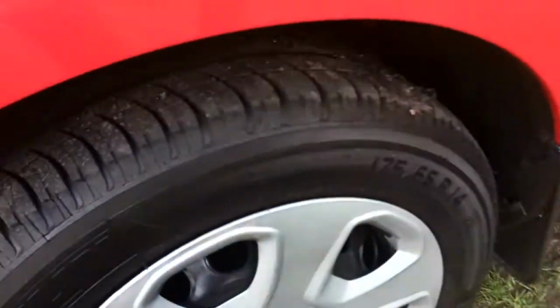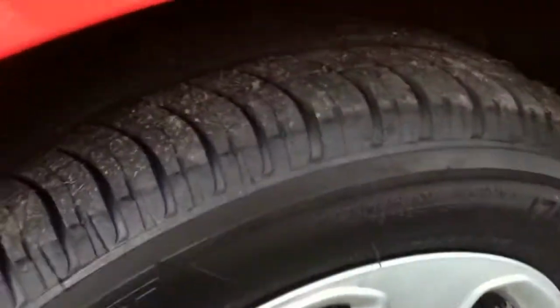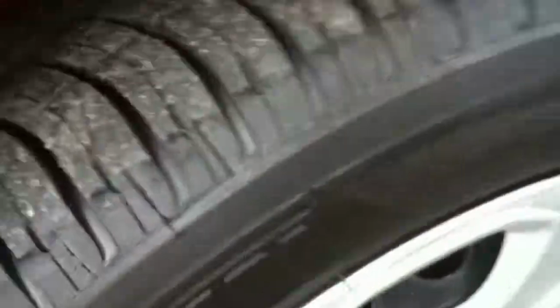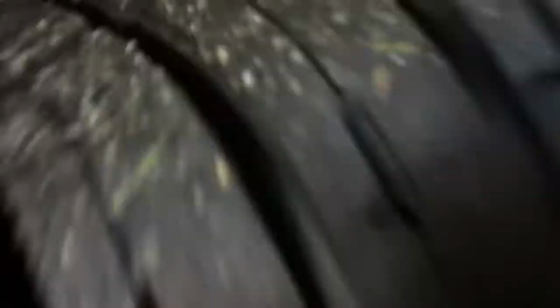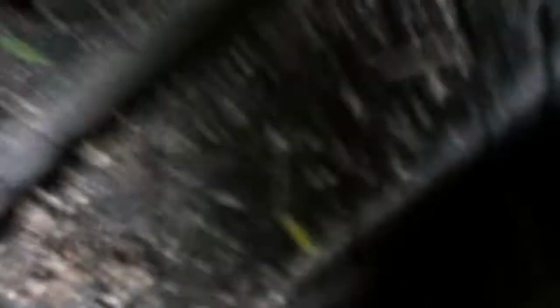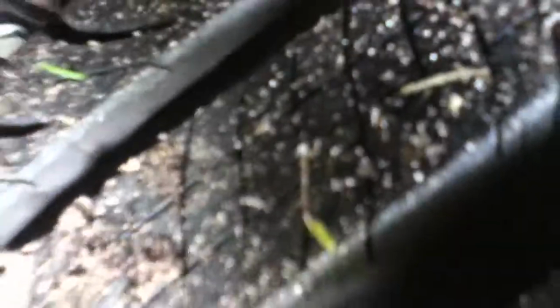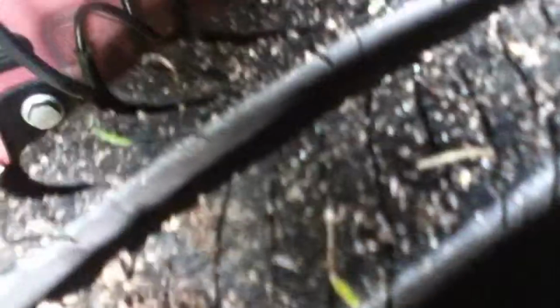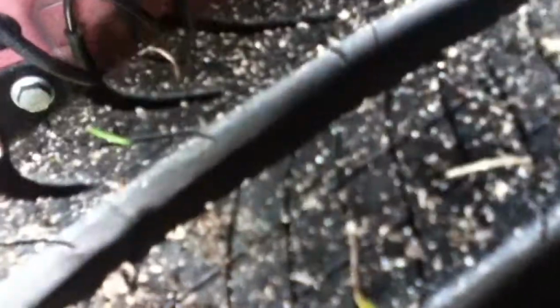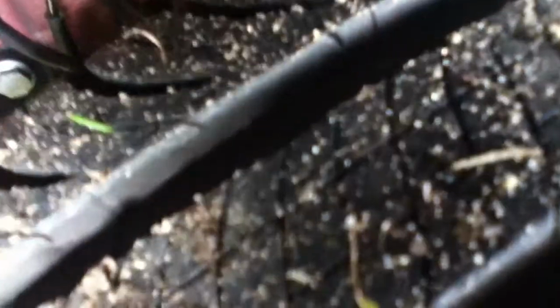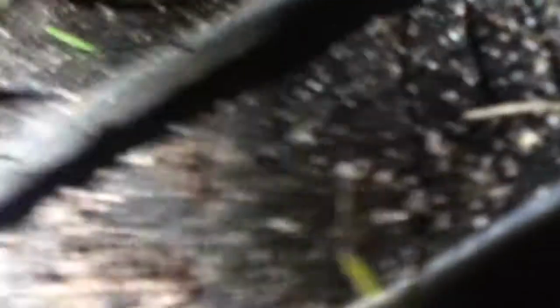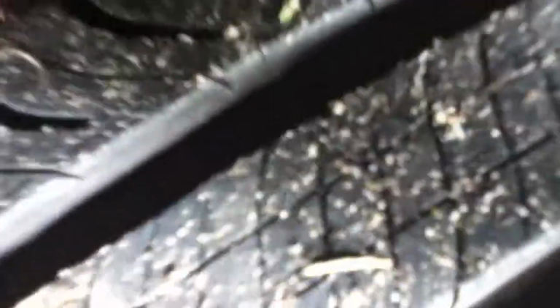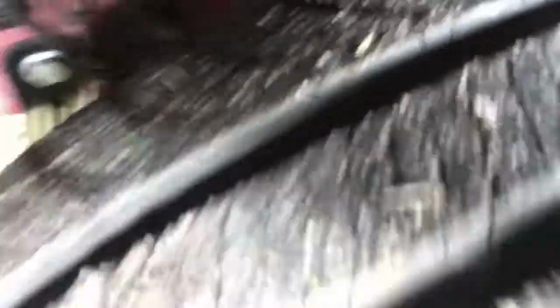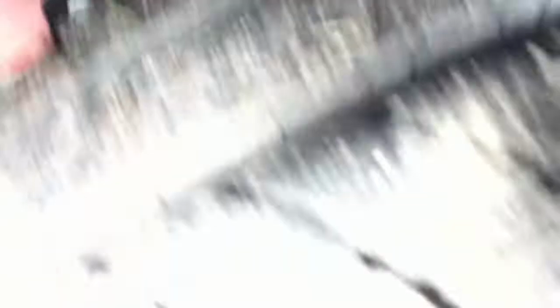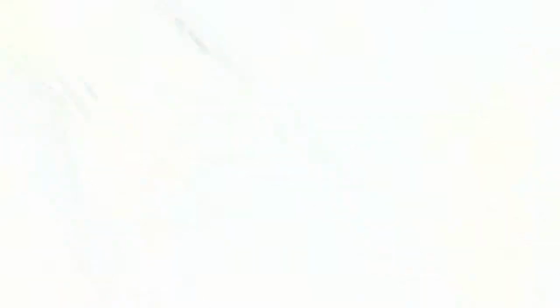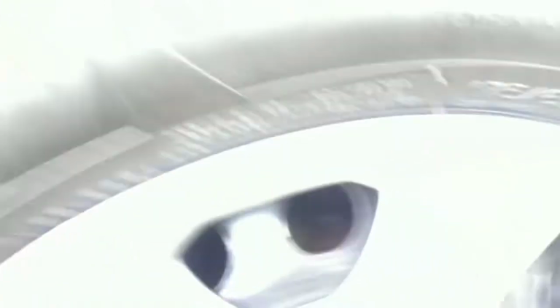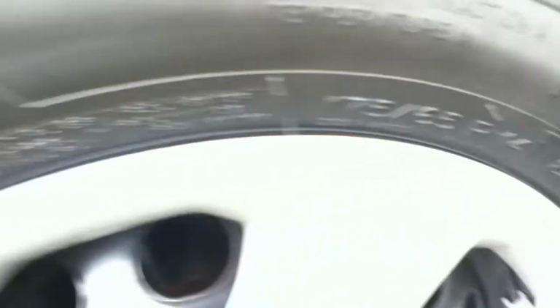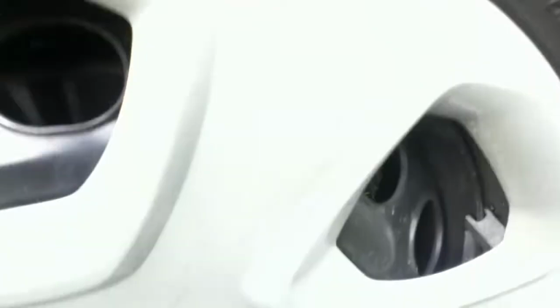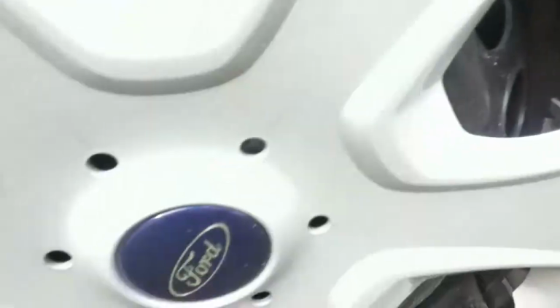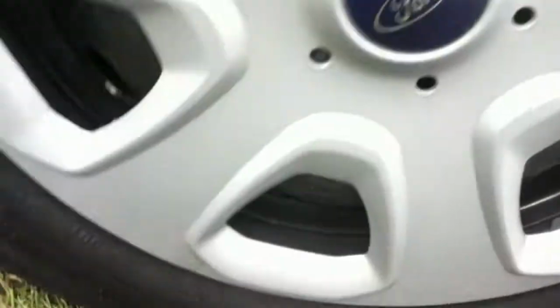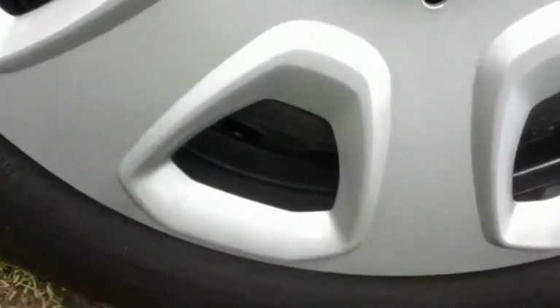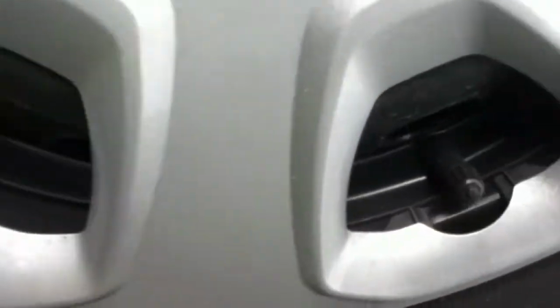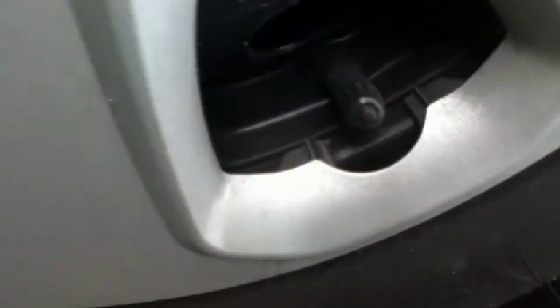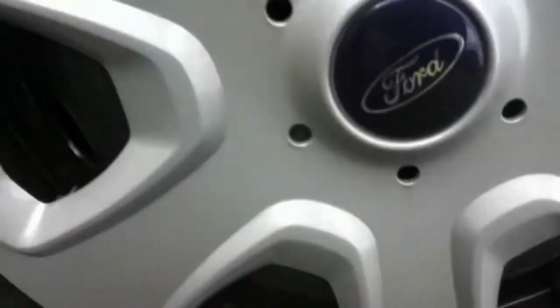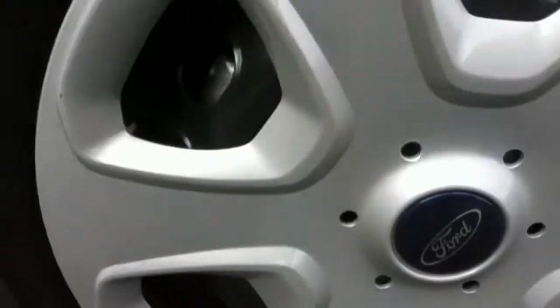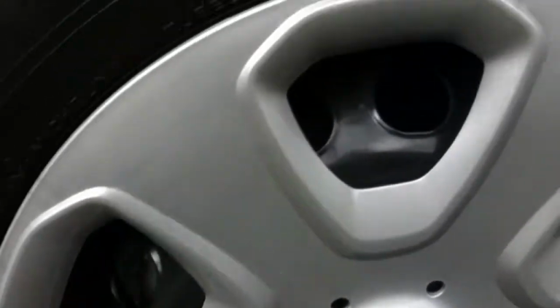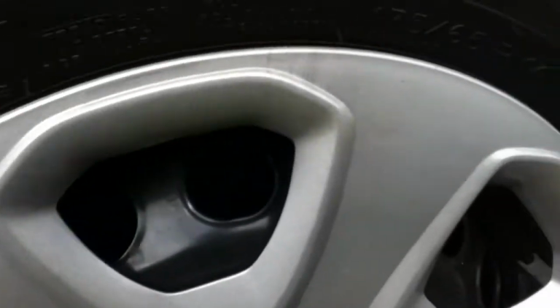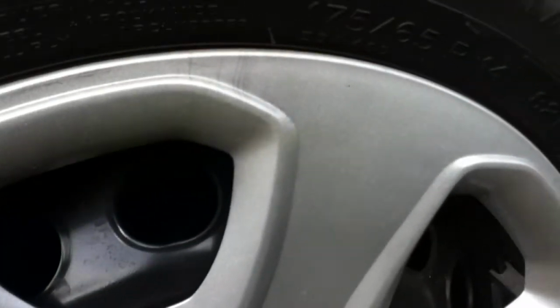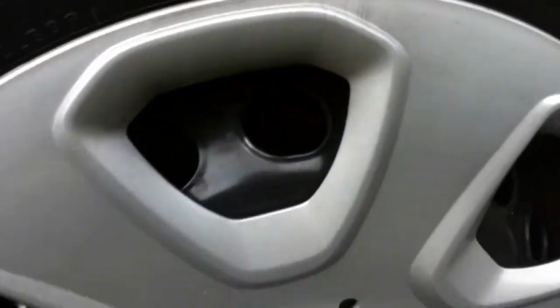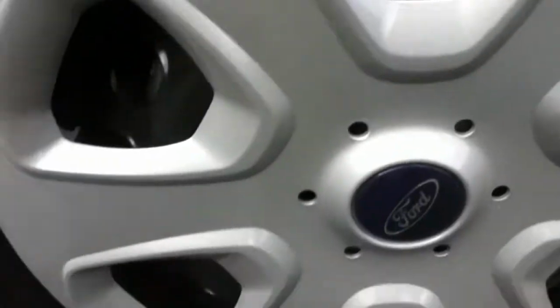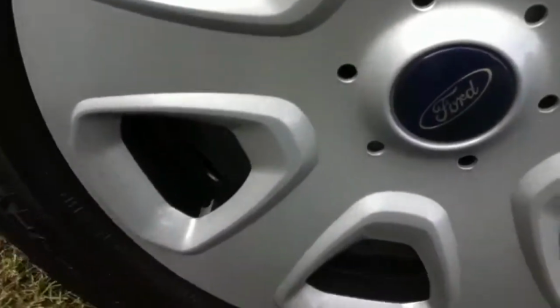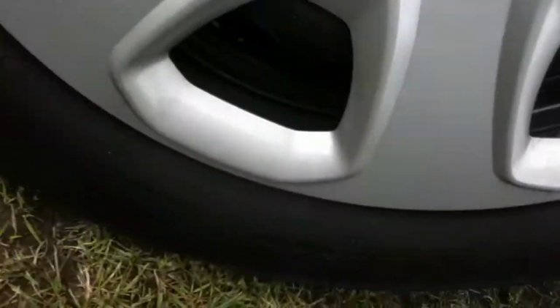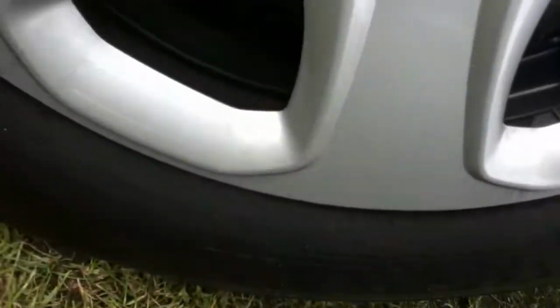Front nearside tyre — again, you can see plenty of tread left on the tyre, and the alloy is immaculate, as good as new.